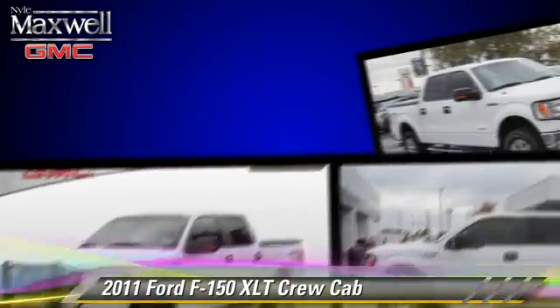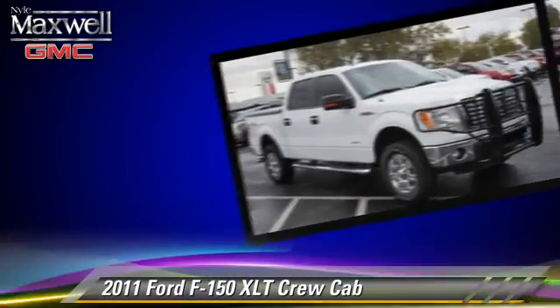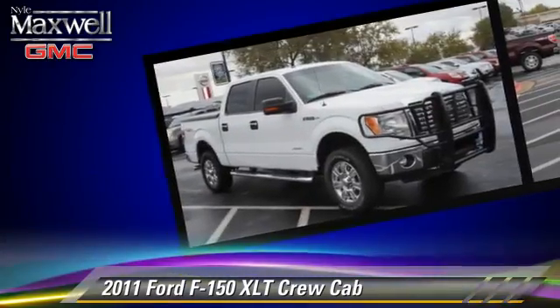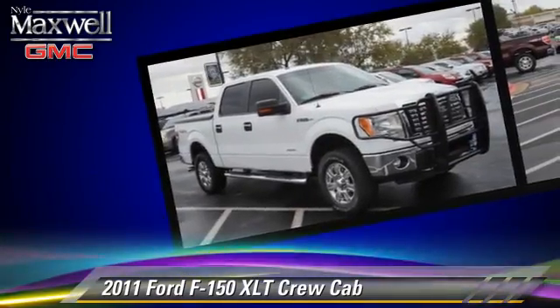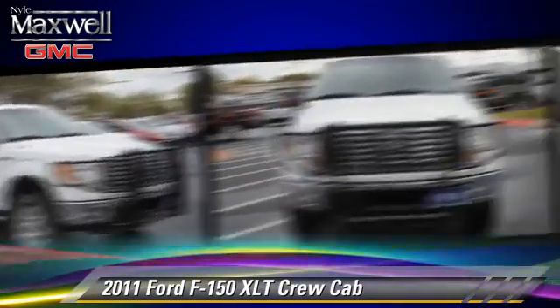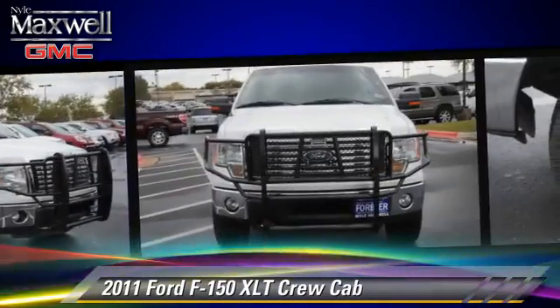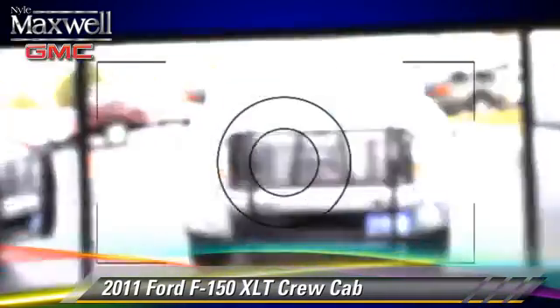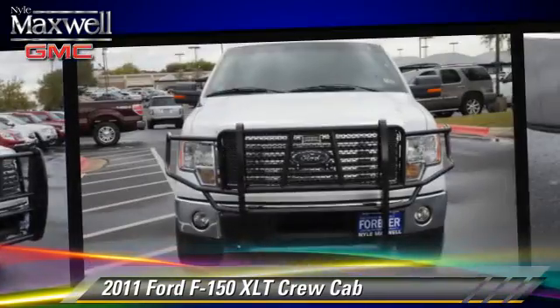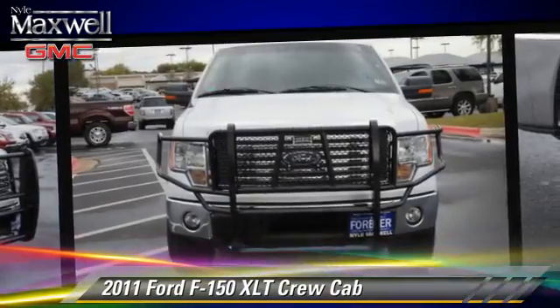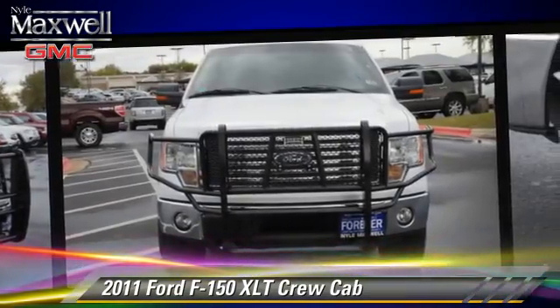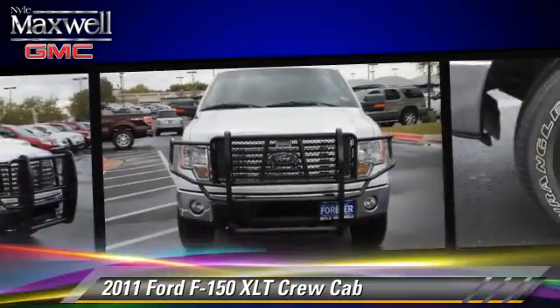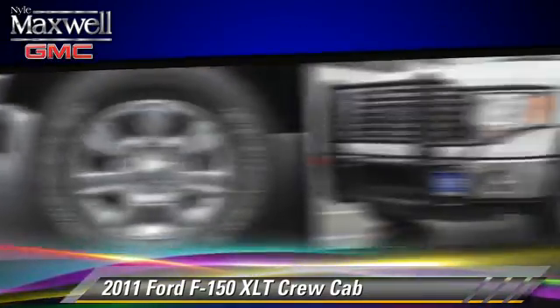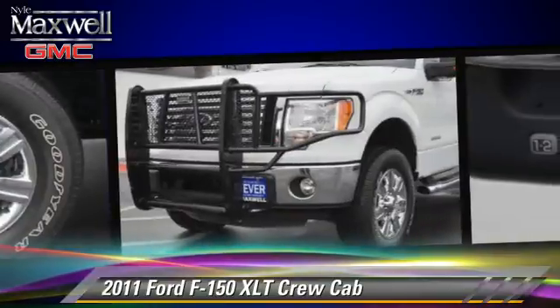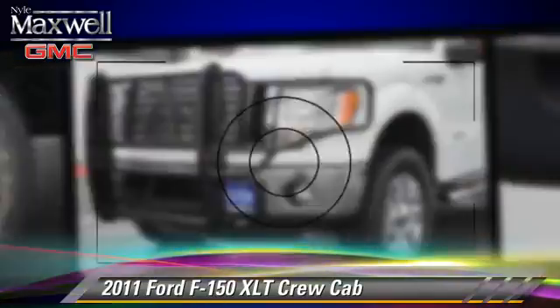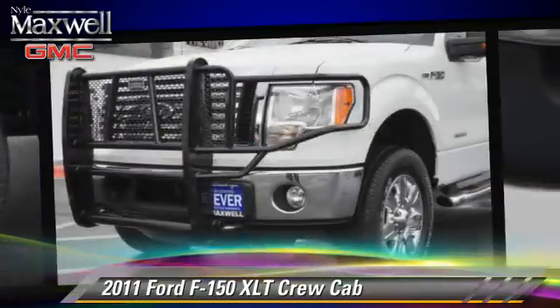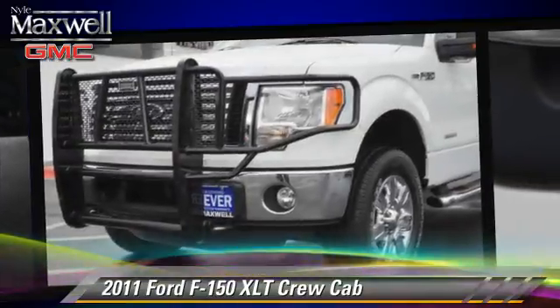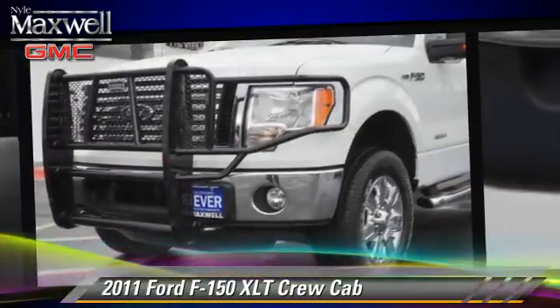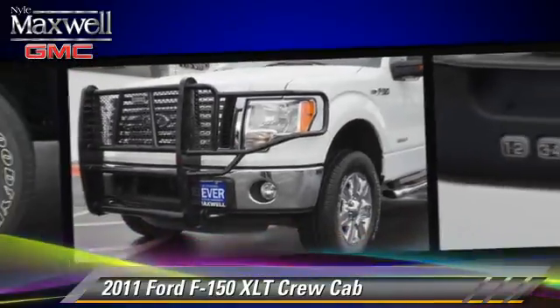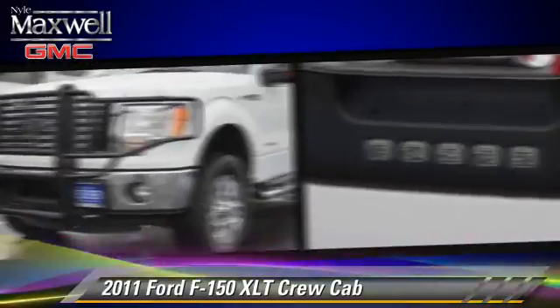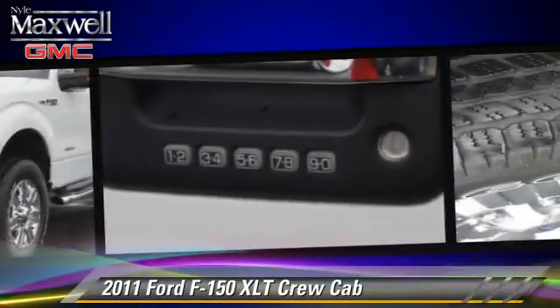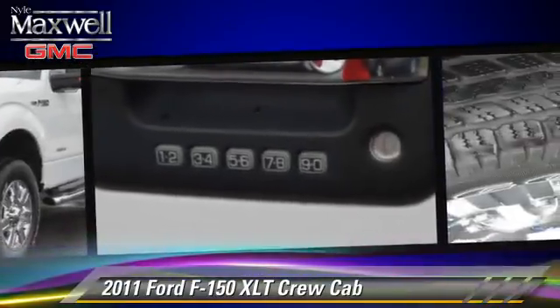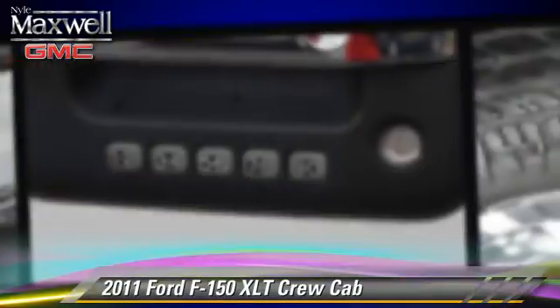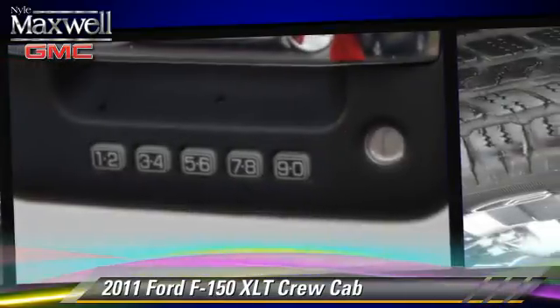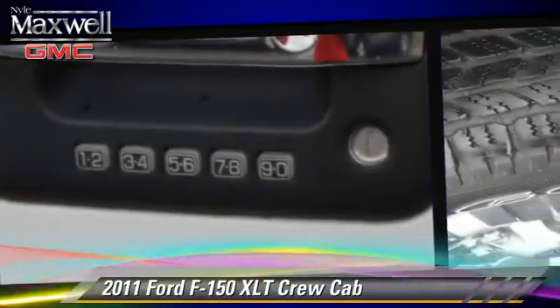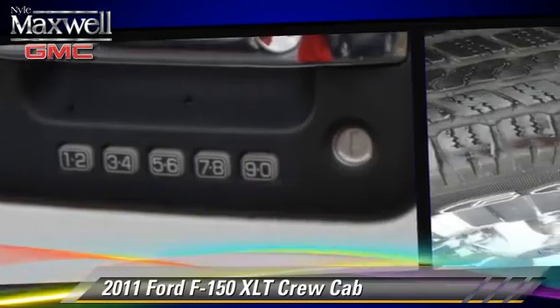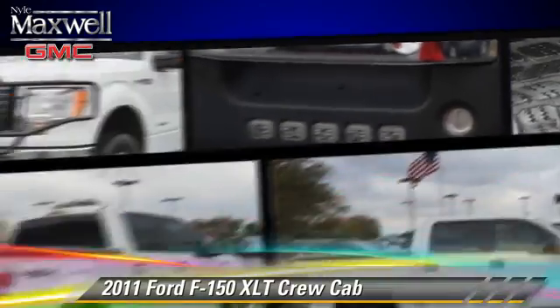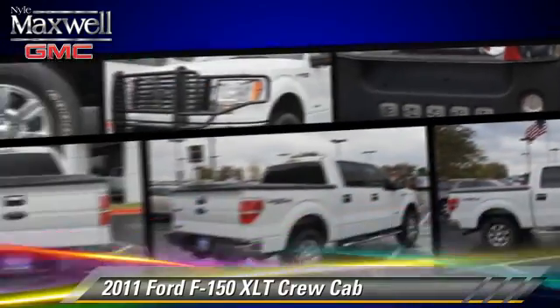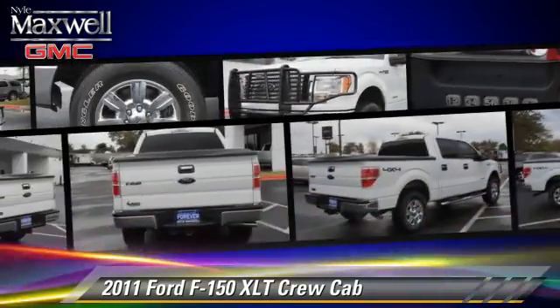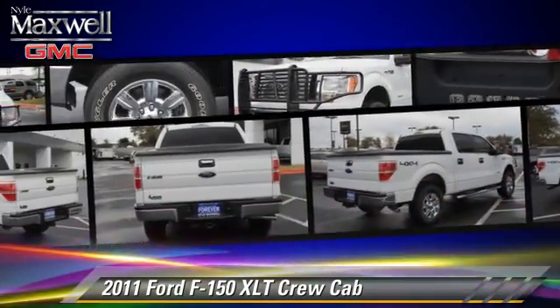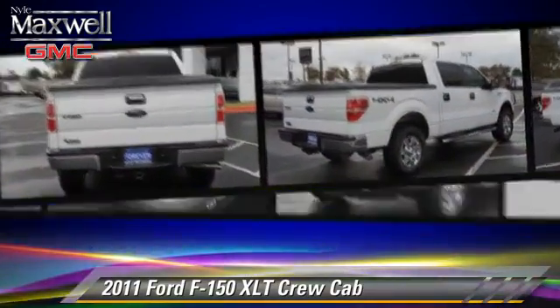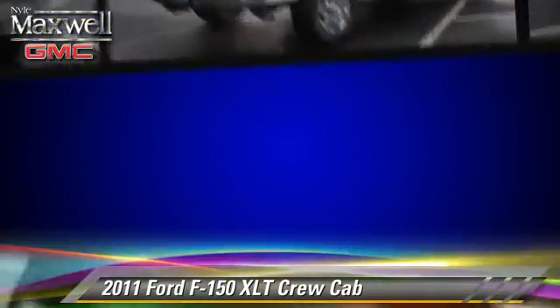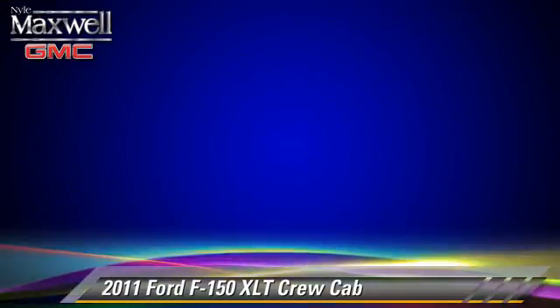This four-wheel drive pickup truck, with fewer than 40,000 miles on the odometer, is well-equipped. This Ford features a towing package, alloy wheels, and four-wheel drive.